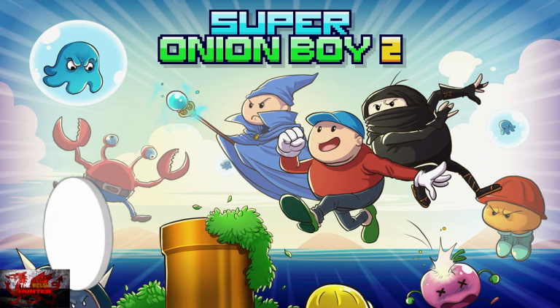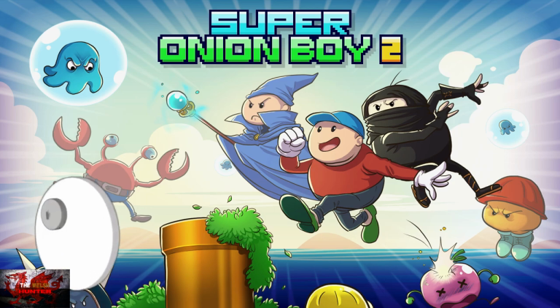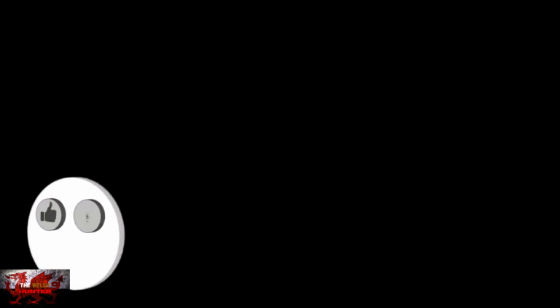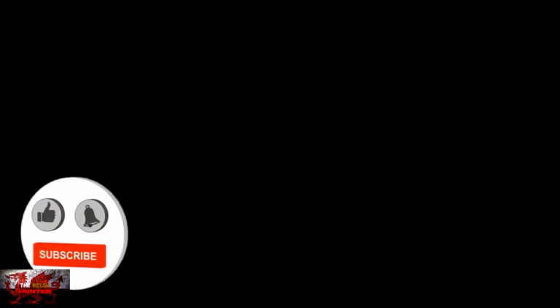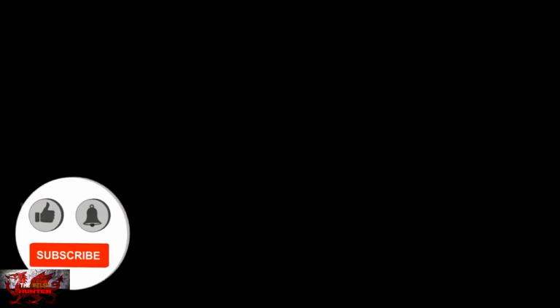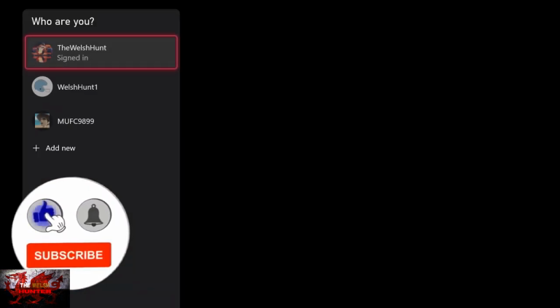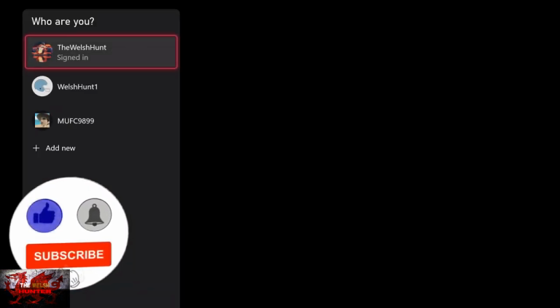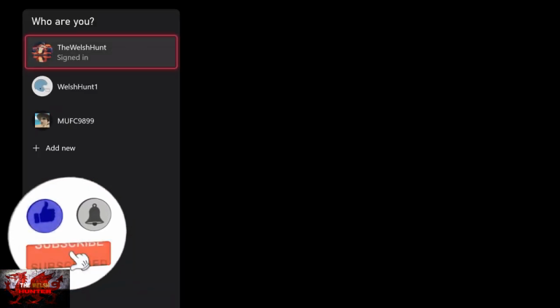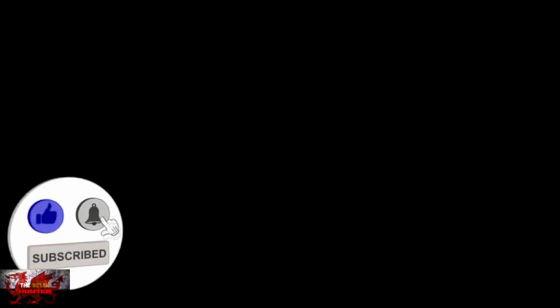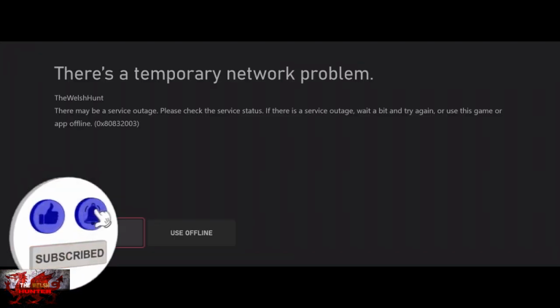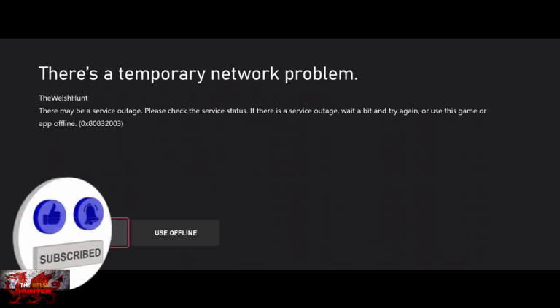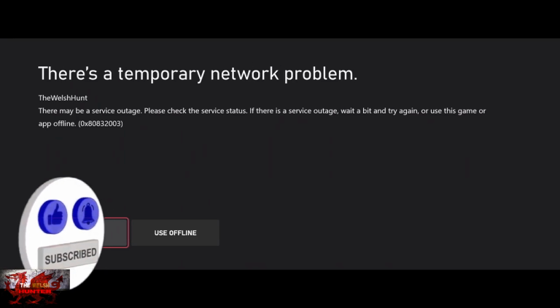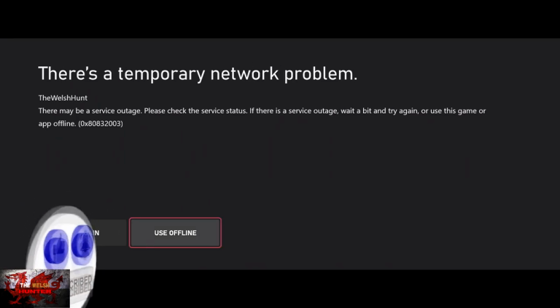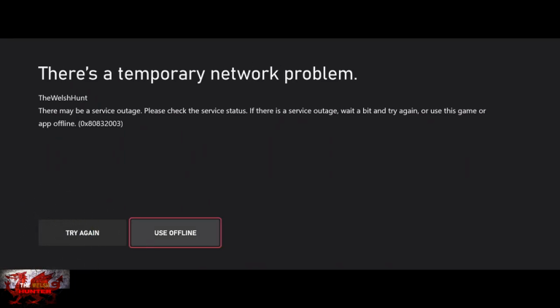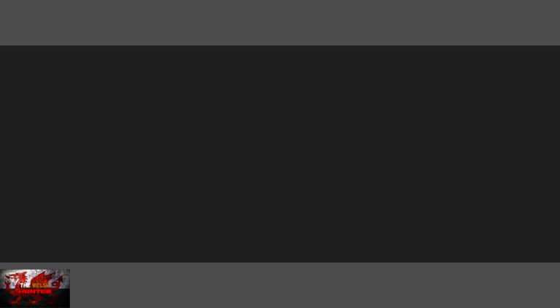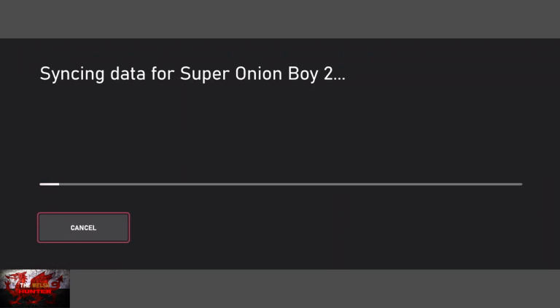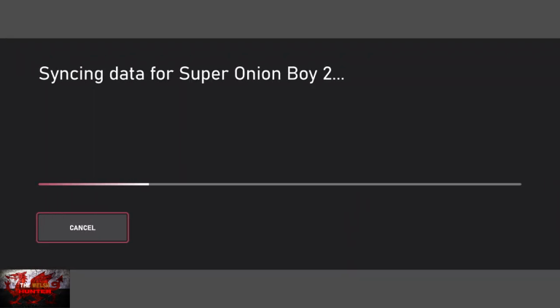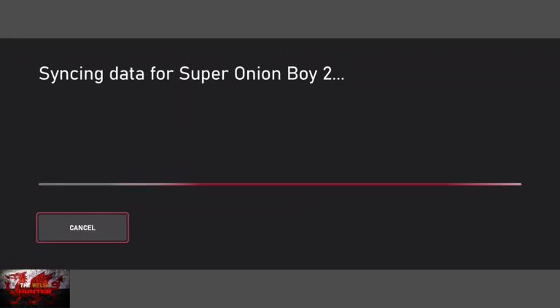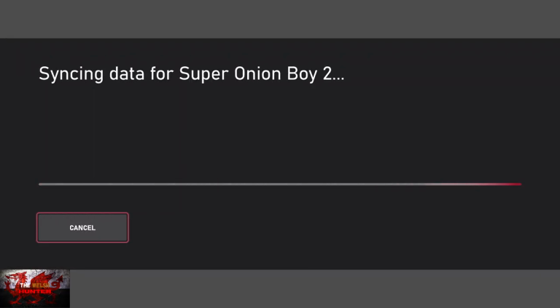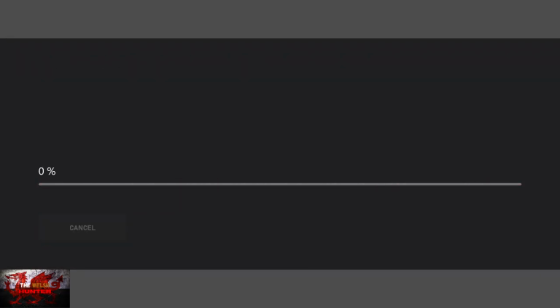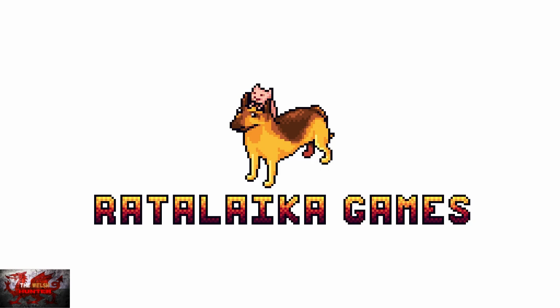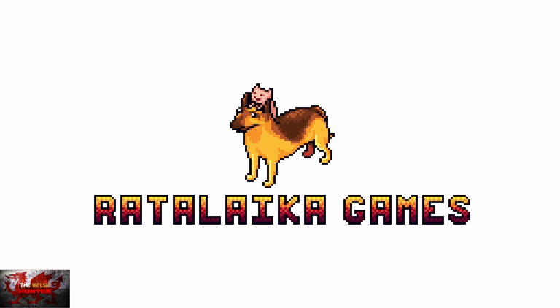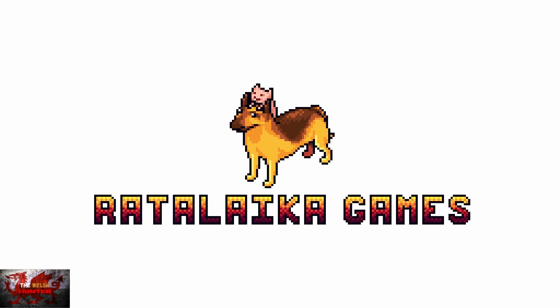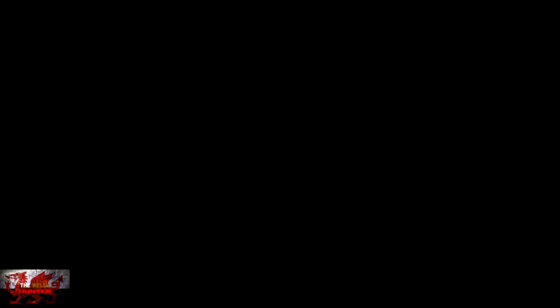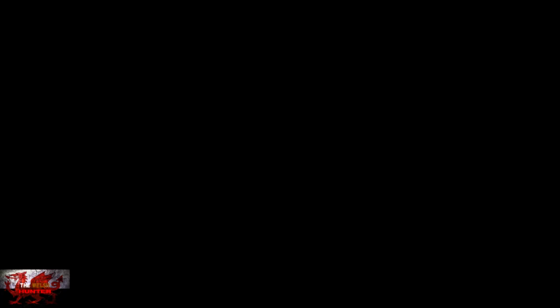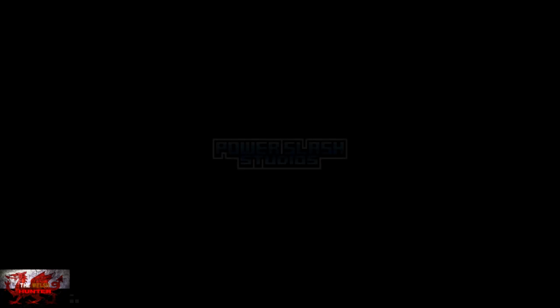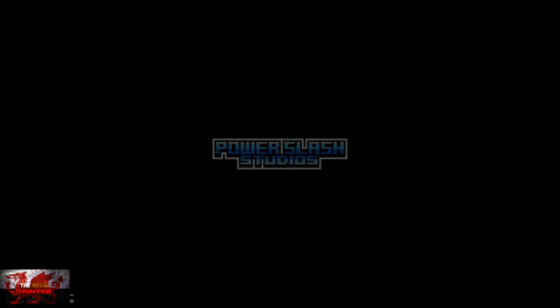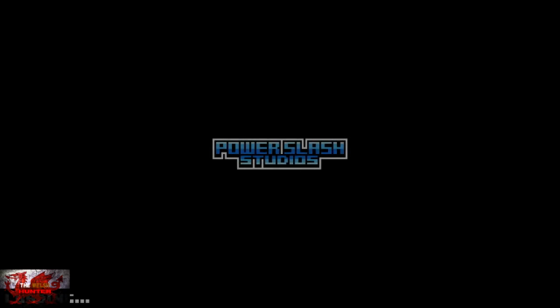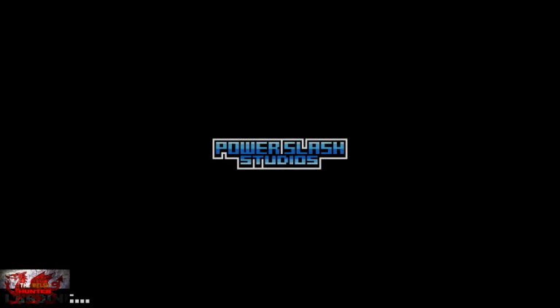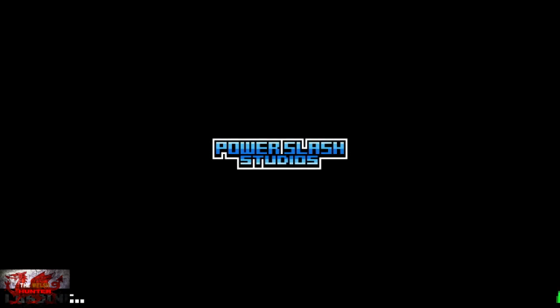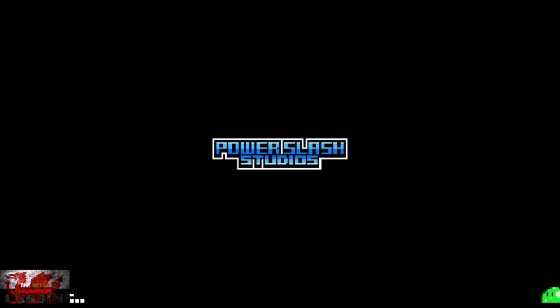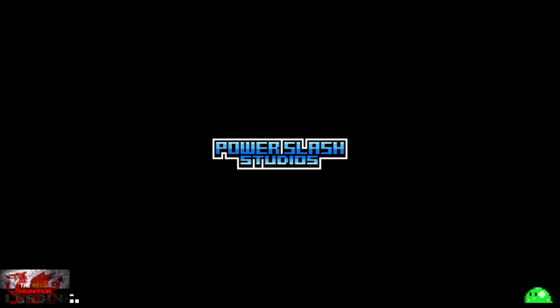Hello there guys and girls, The Welsh Hunter here, back with yet another 100% Achievement and Trophy Guide, and this time we're getting it all in Super Onion Boy 2. This was developed by Power Slash Studios, published by Rattleika Games, and is usually available for £4.99.